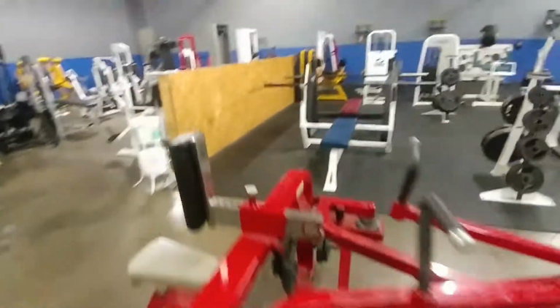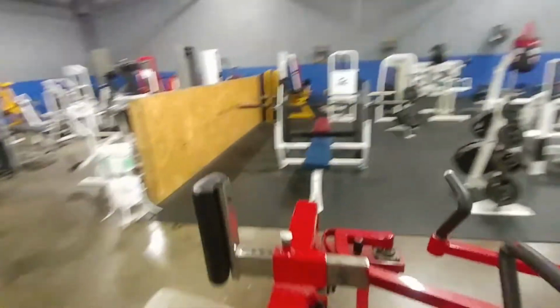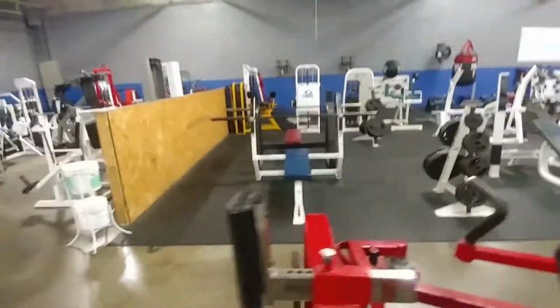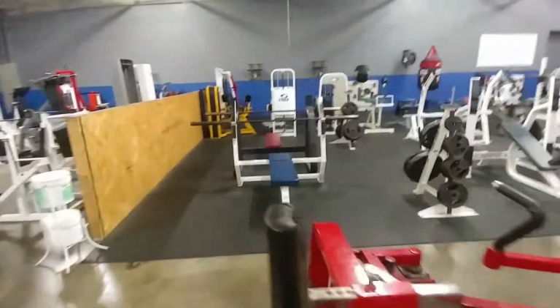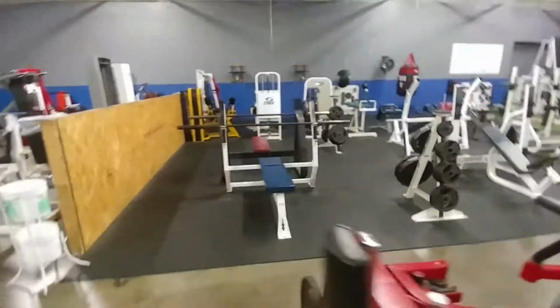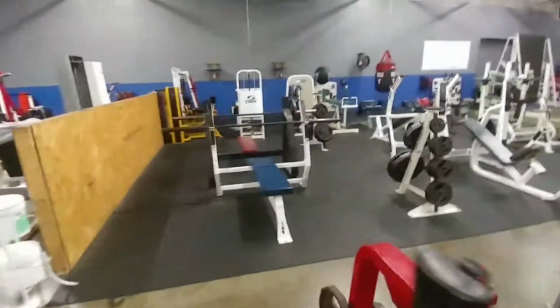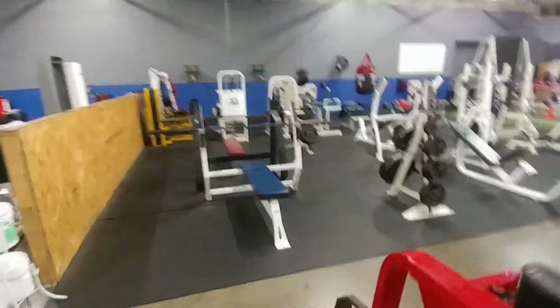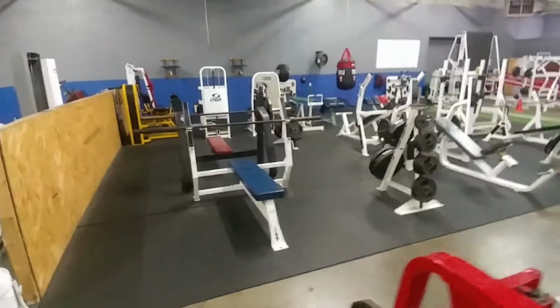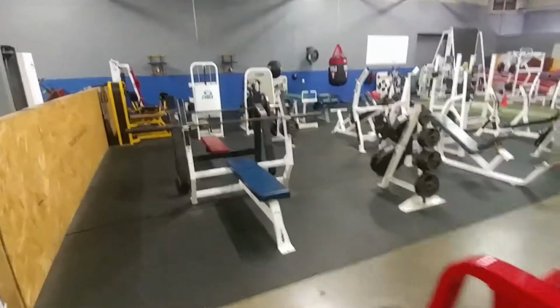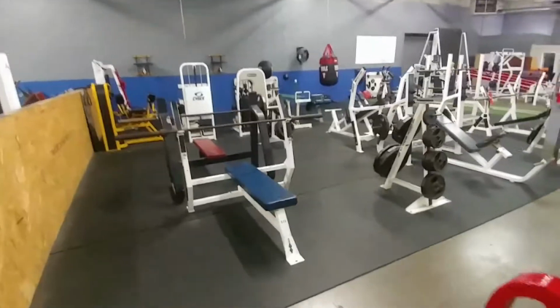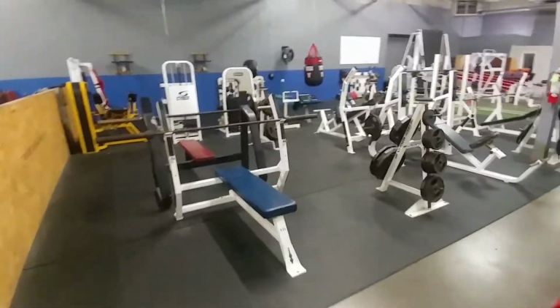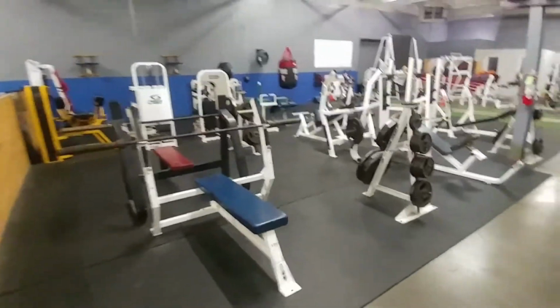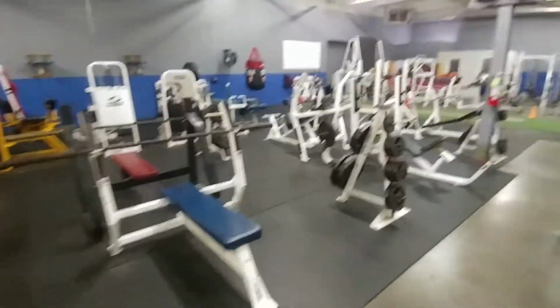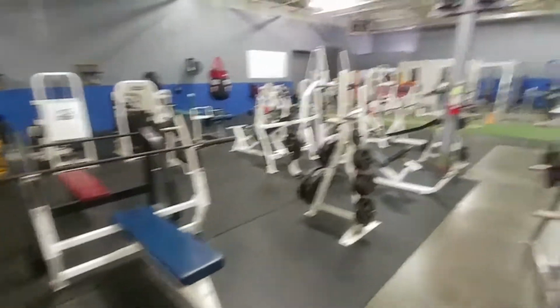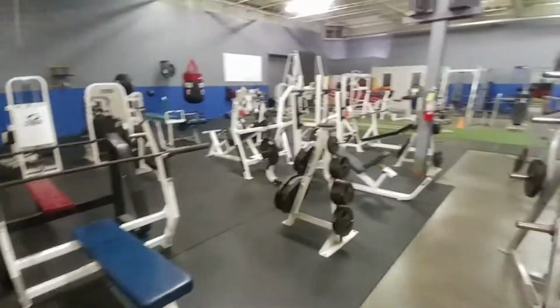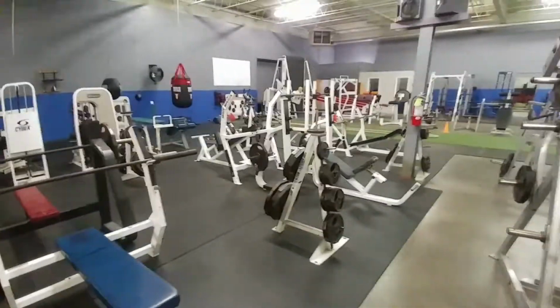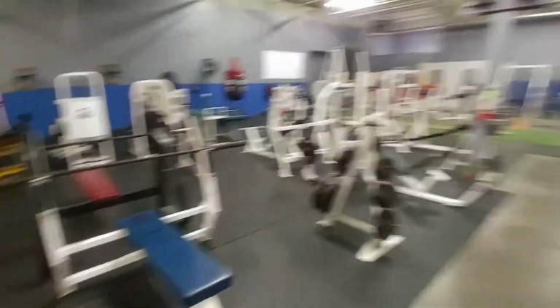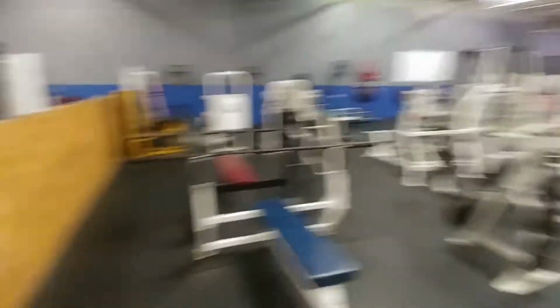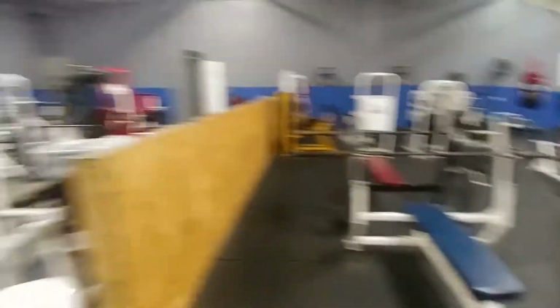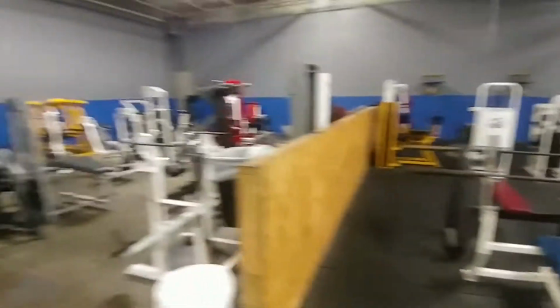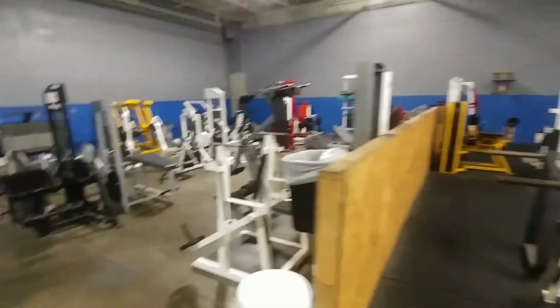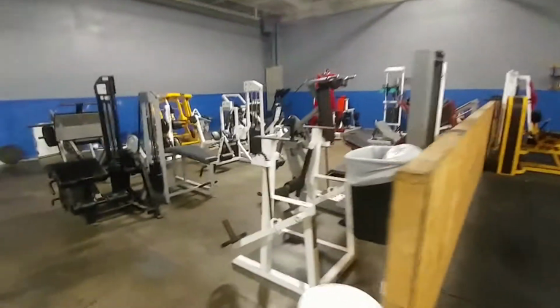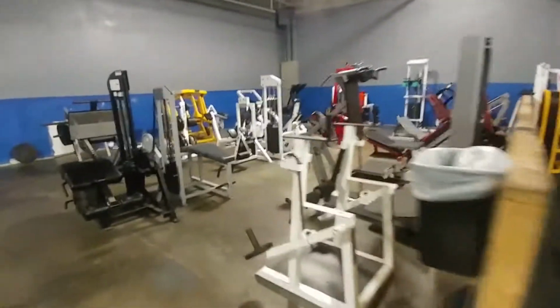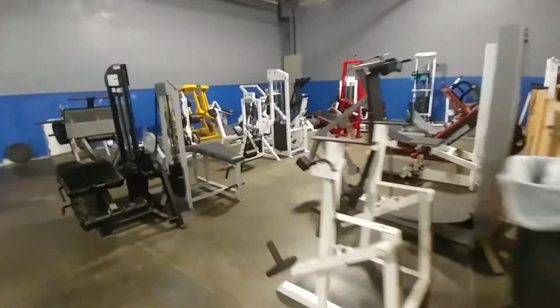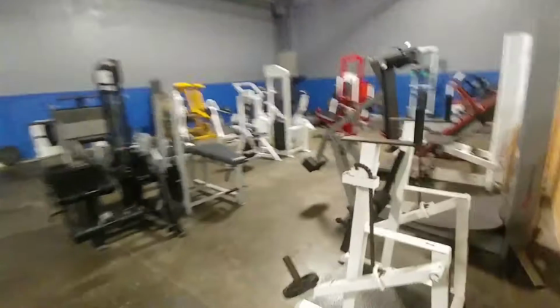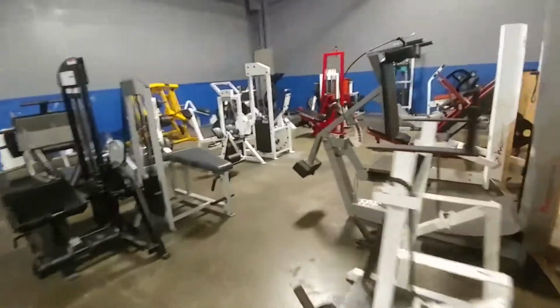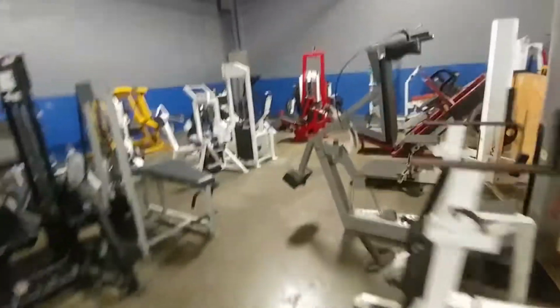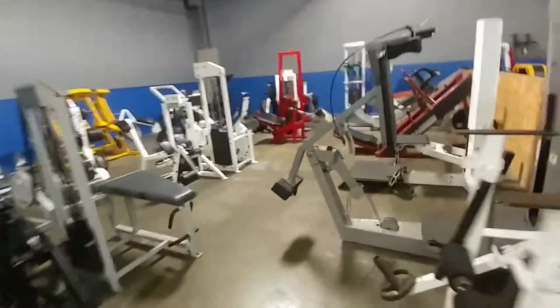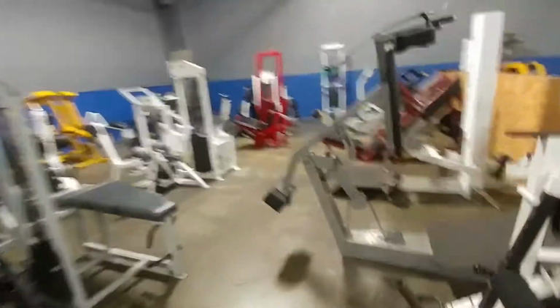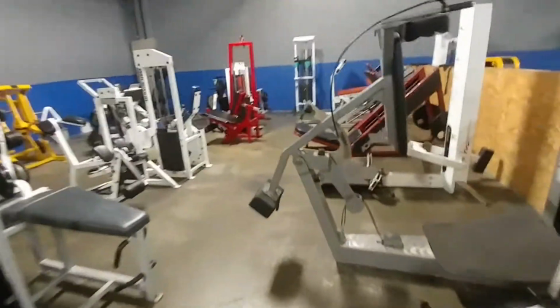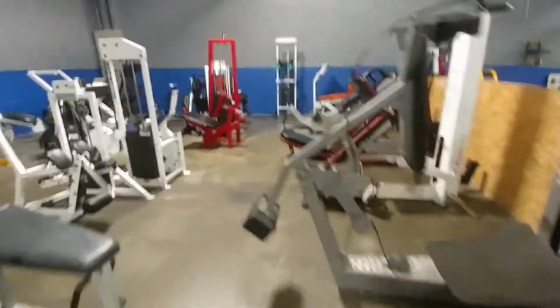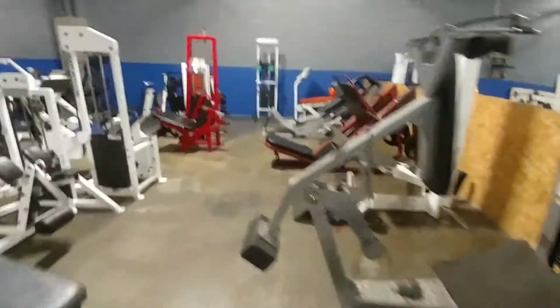Olympic benches, two of each — flat, incline. Alright, leg section. I'm proud of this leg section.